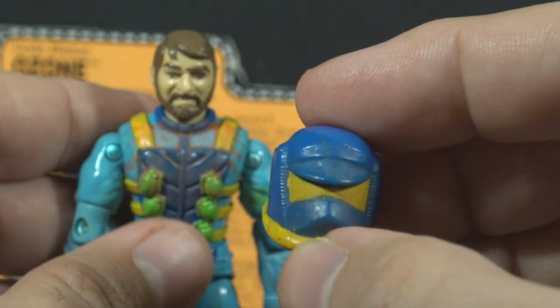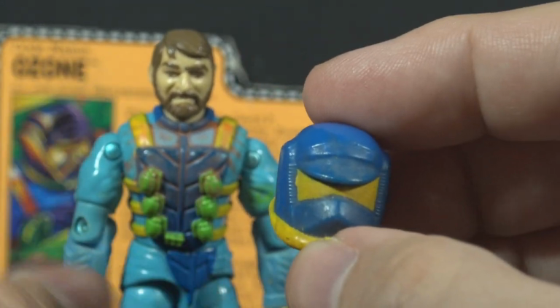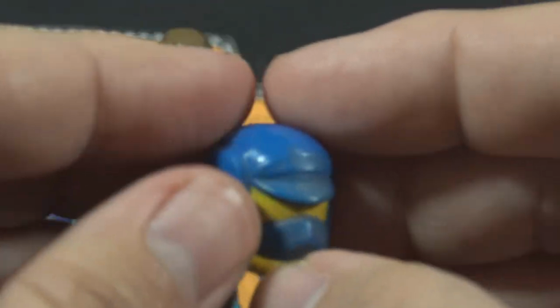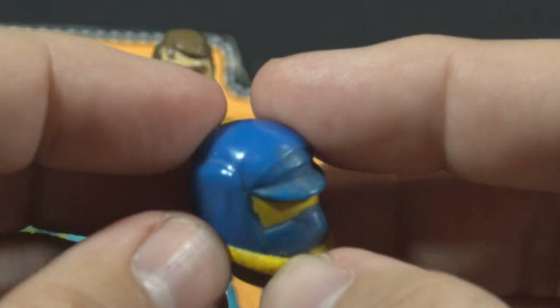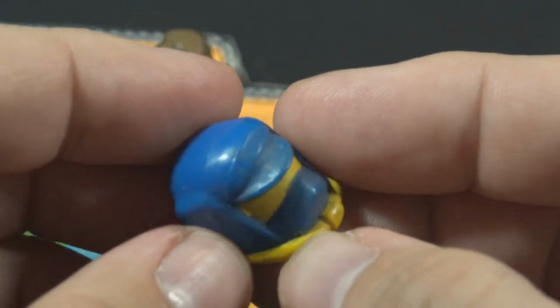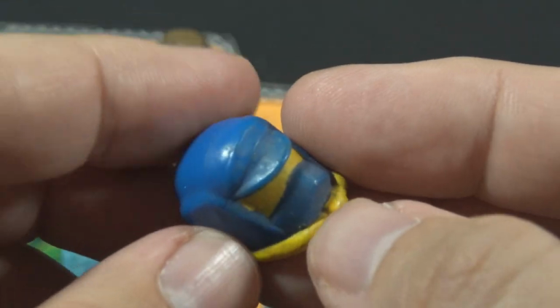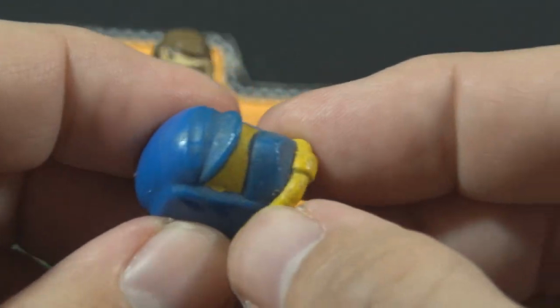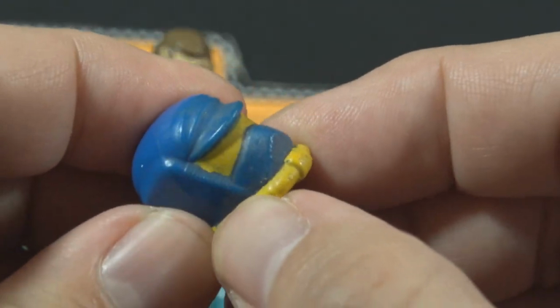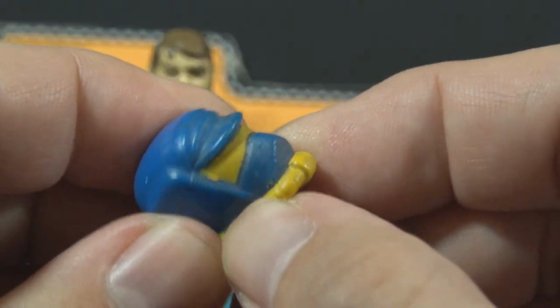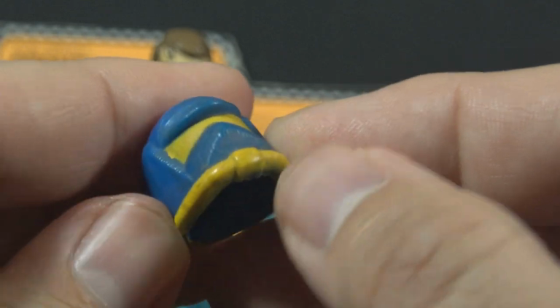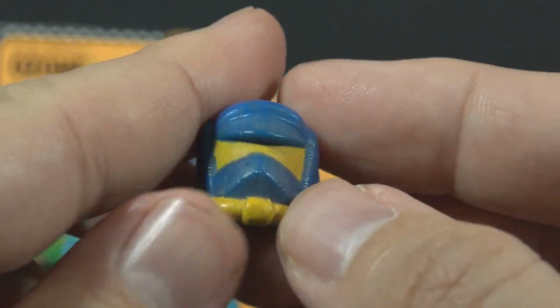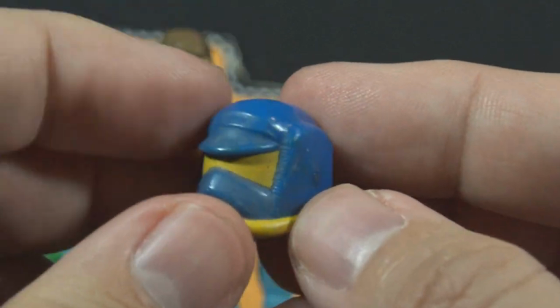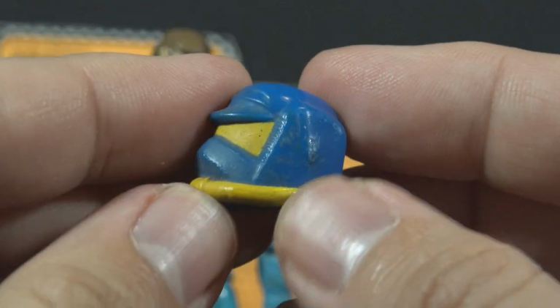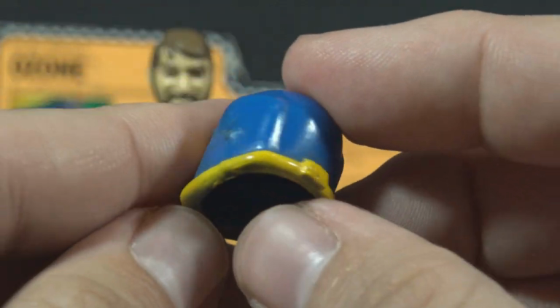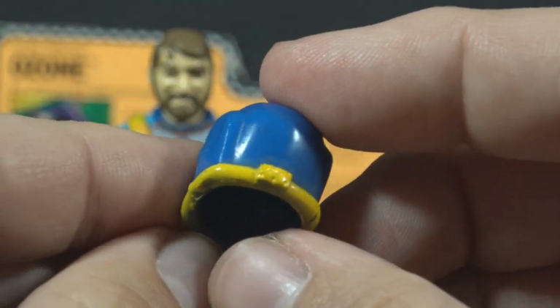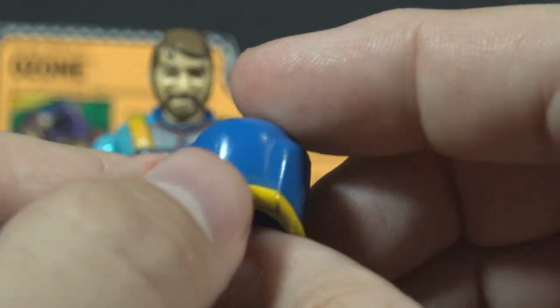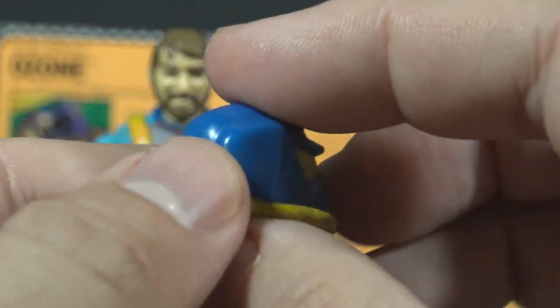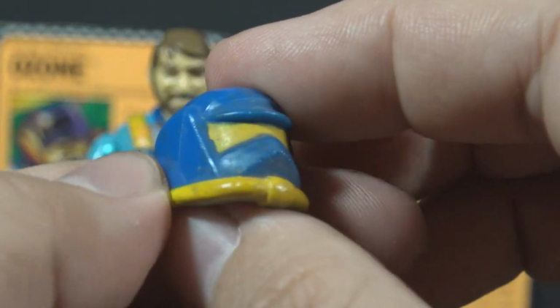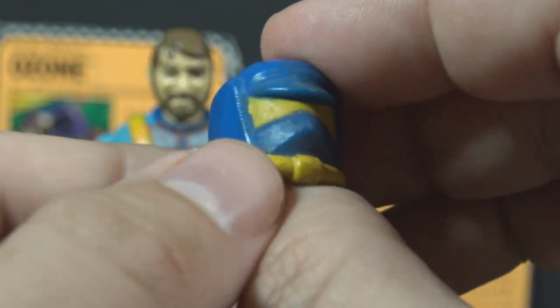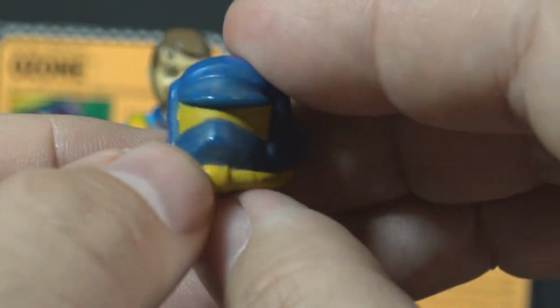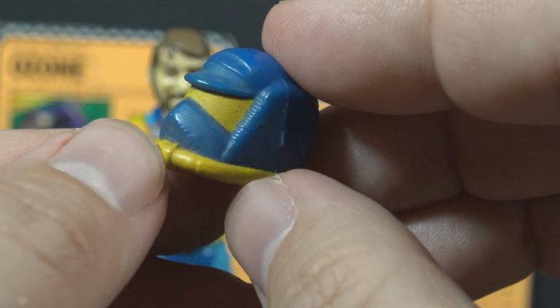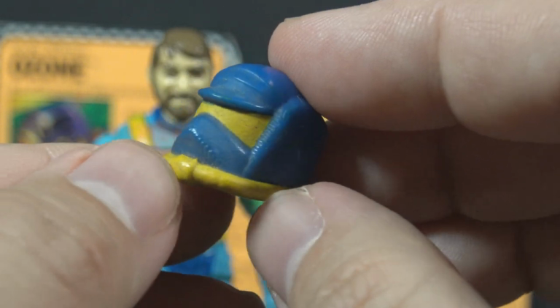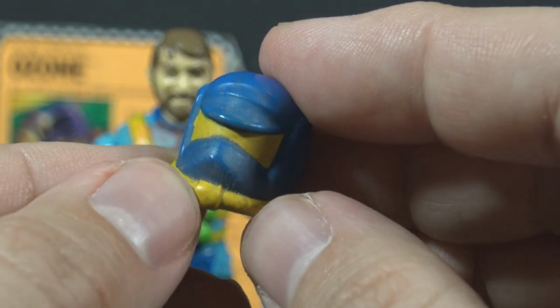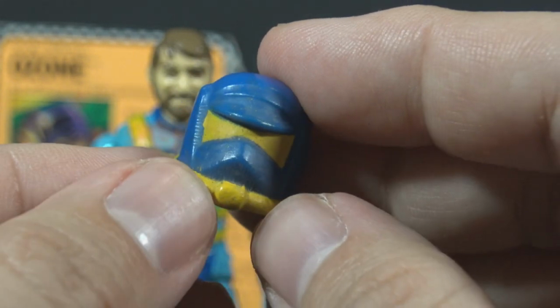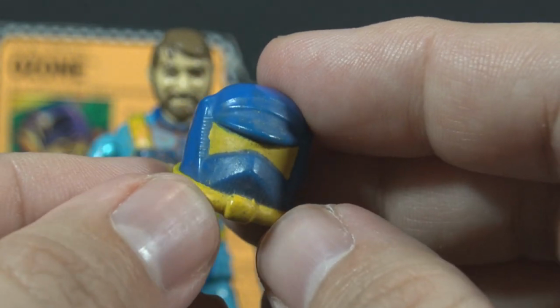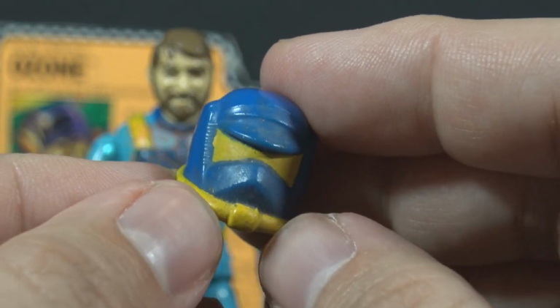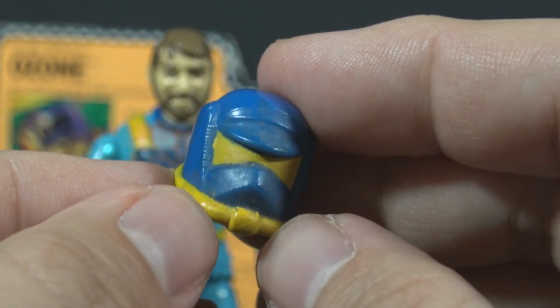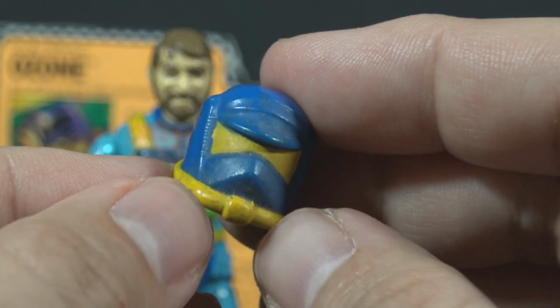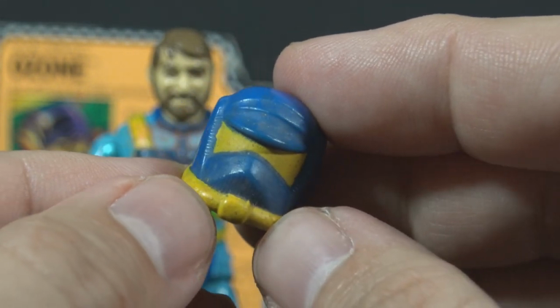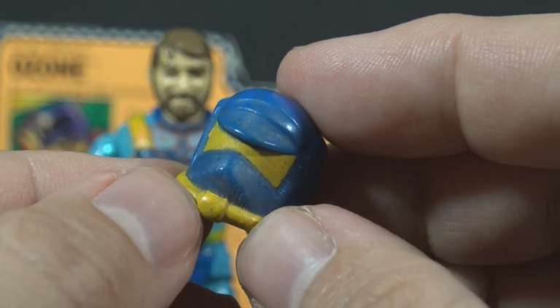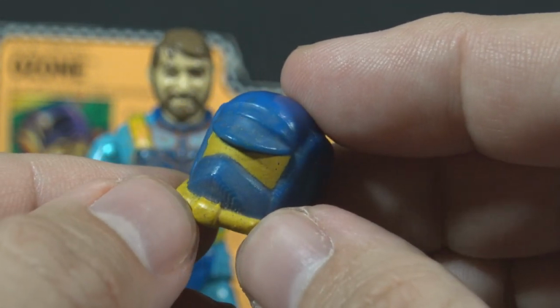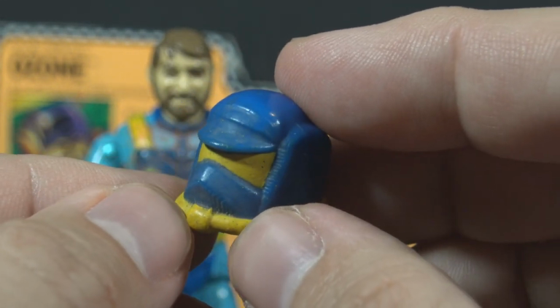His final accessory is the helmet. The helmet is made of soft blue plastic and has orange highlights. It is unusual to get paint on a G.I. Joe accessory, so it is kind of special to have orange paint on this accessory.